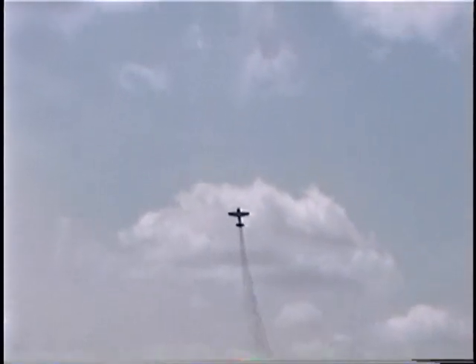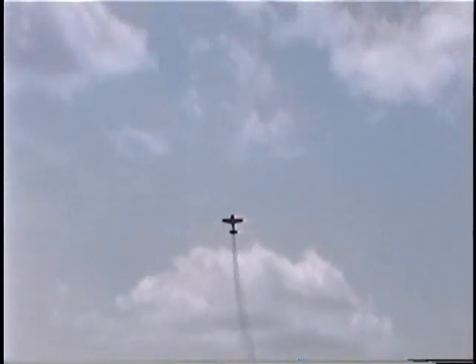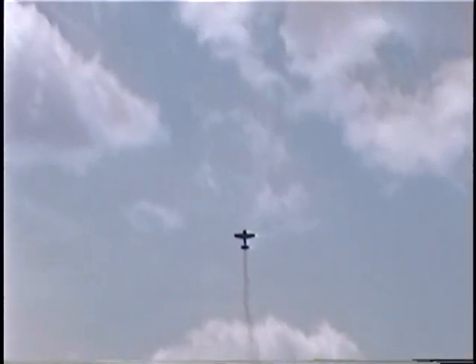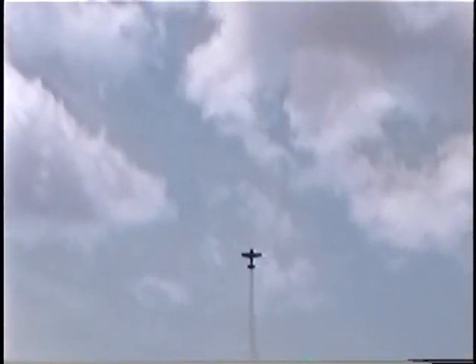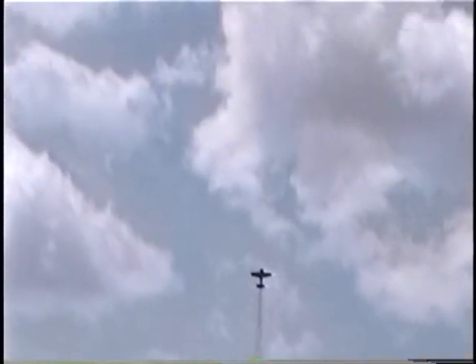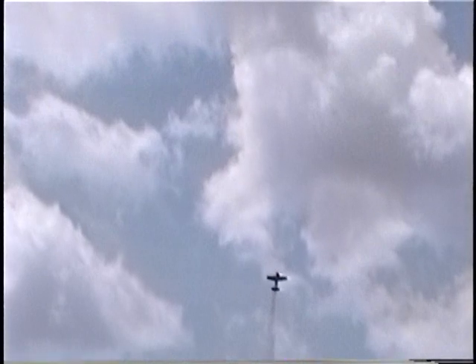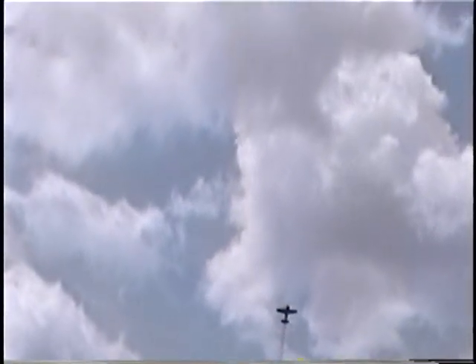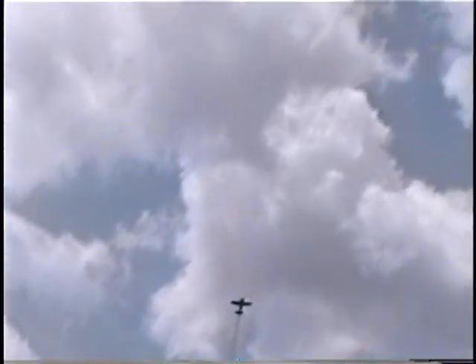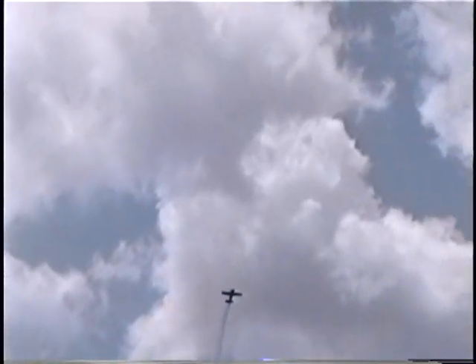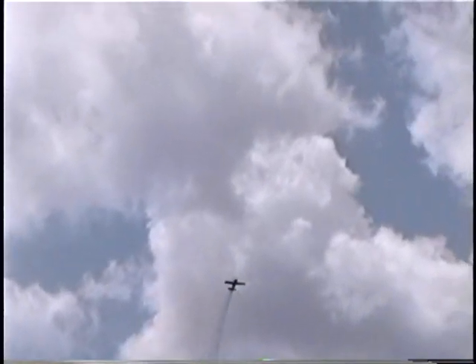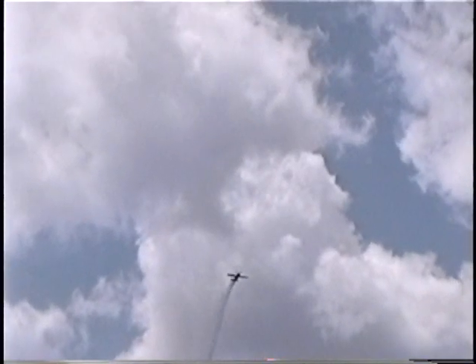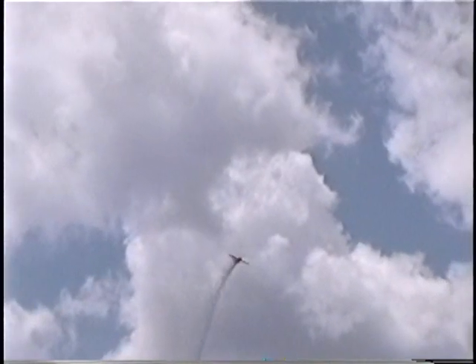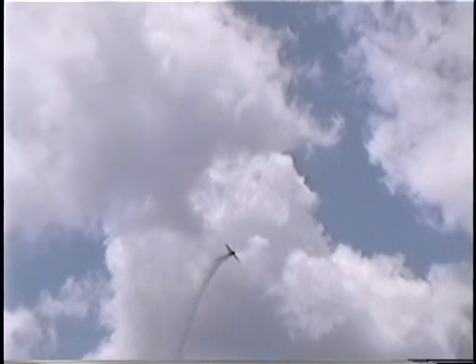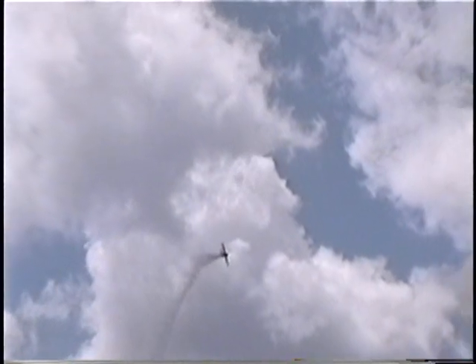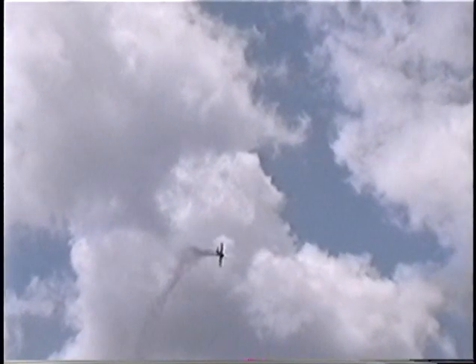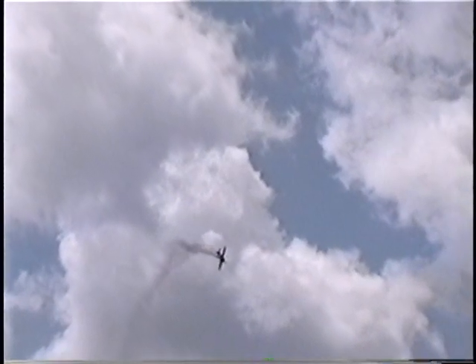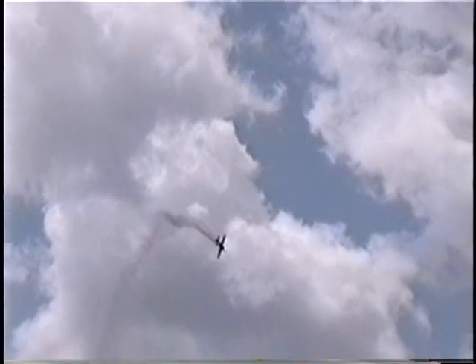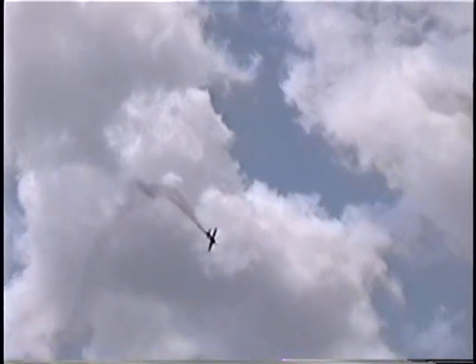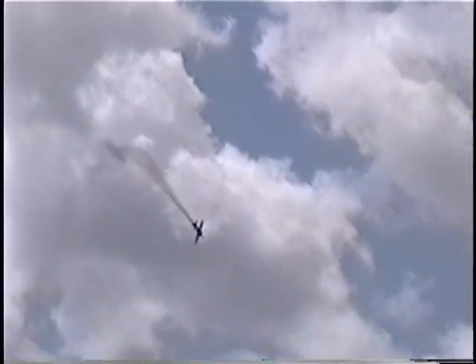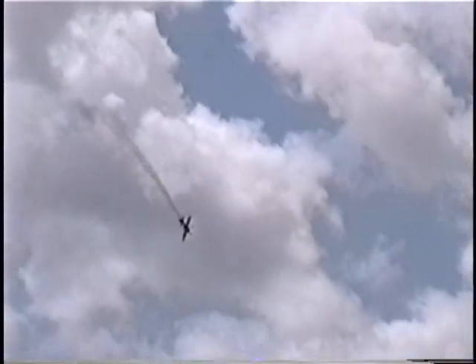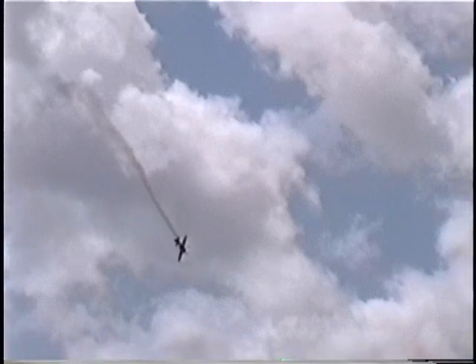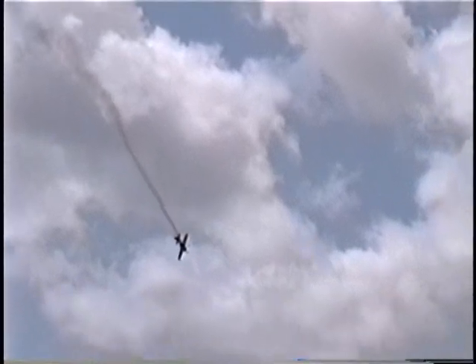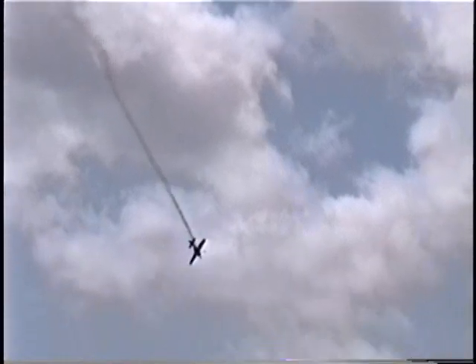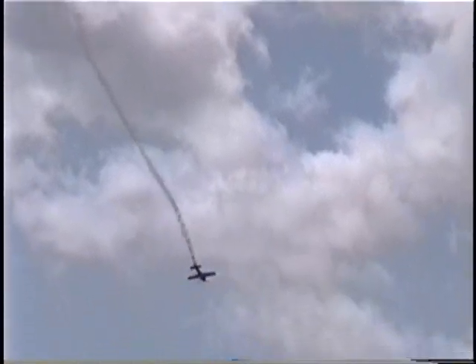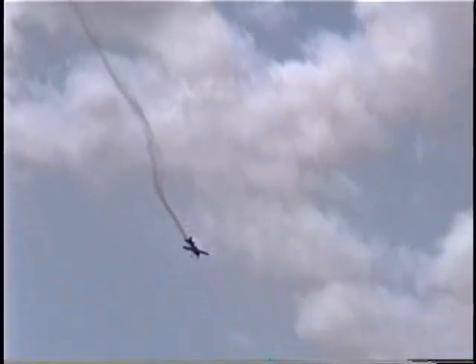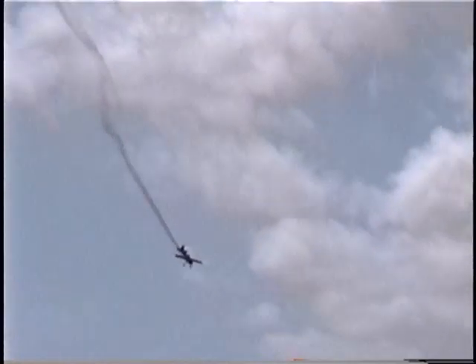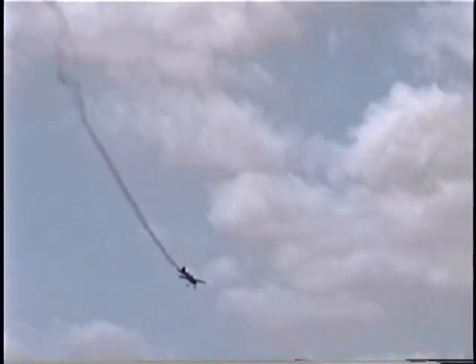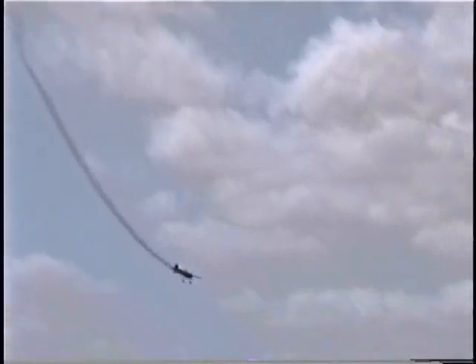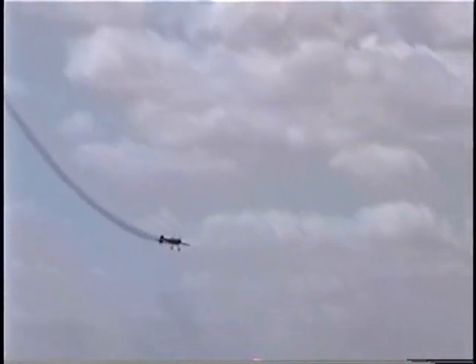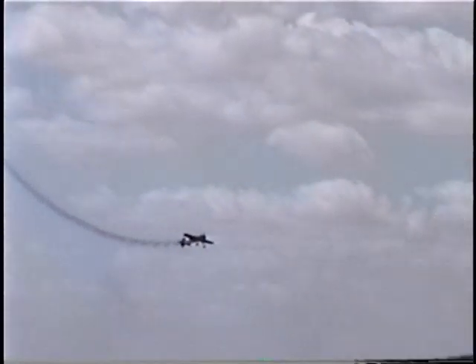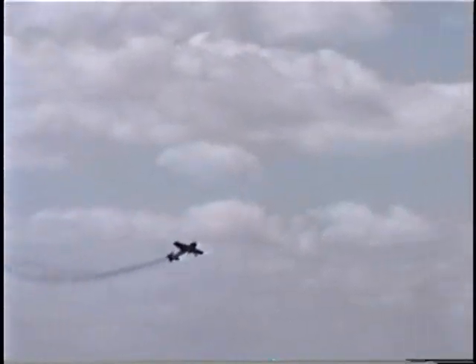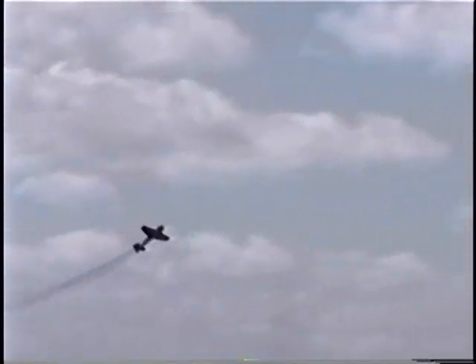Nice. You're going to slide this airplane in the sky. Do a little slide. Whoop! There we go. And over, and over, and up.